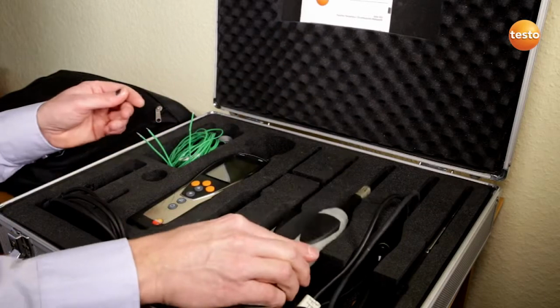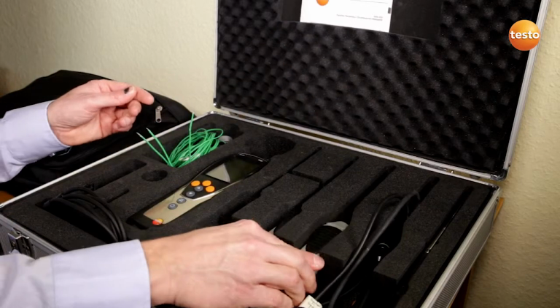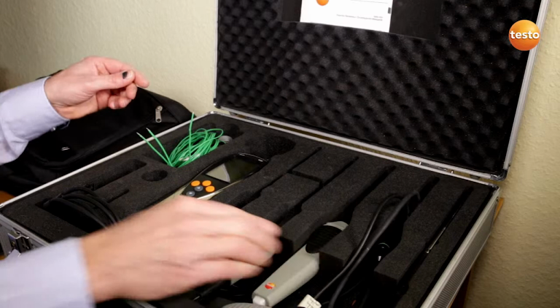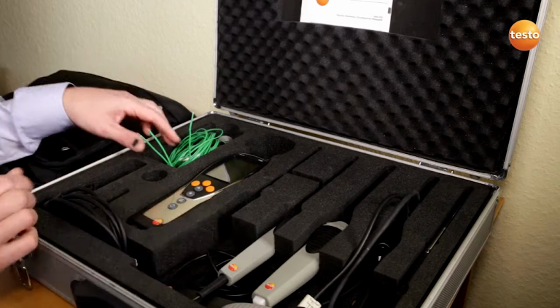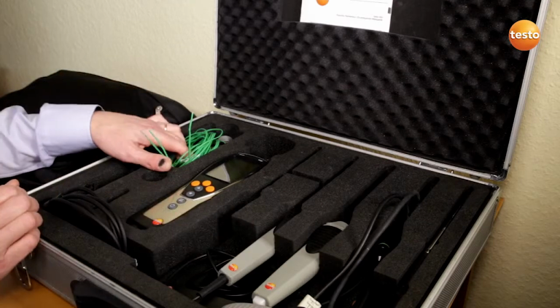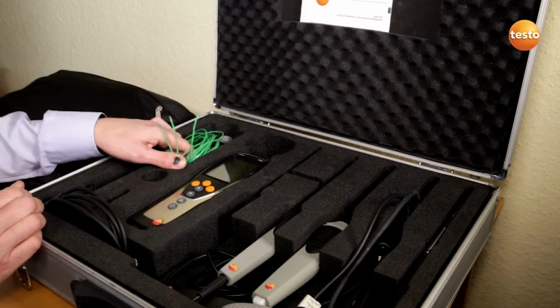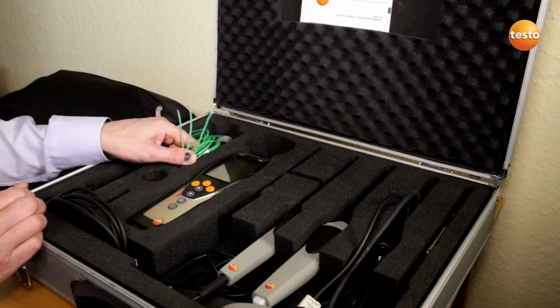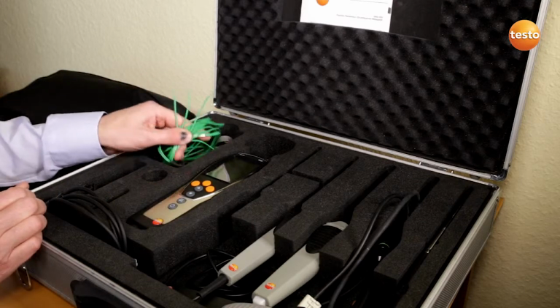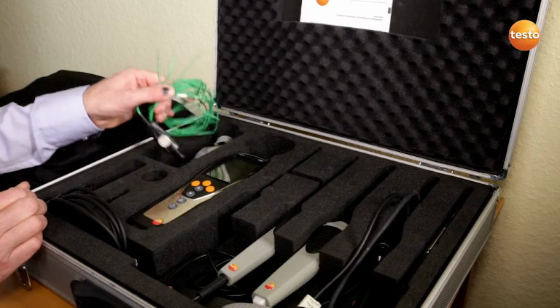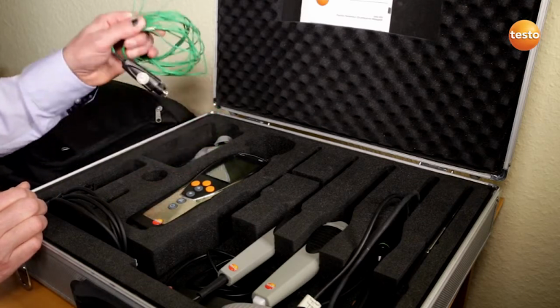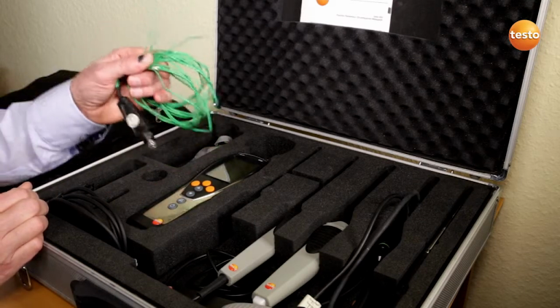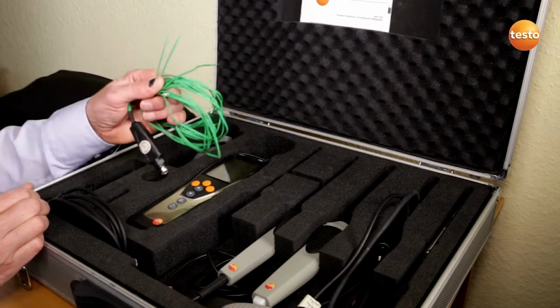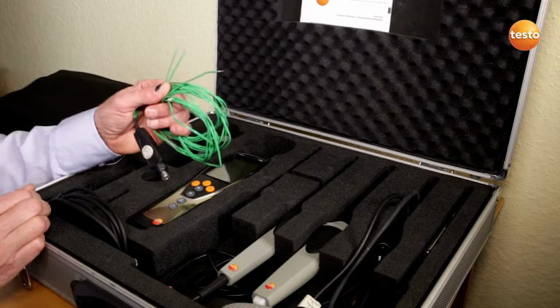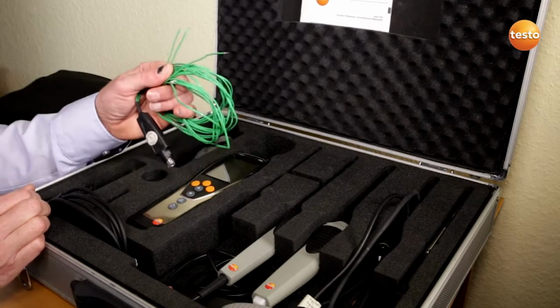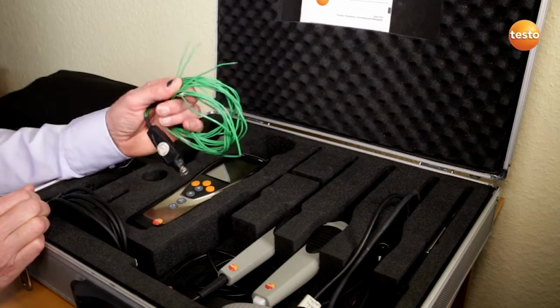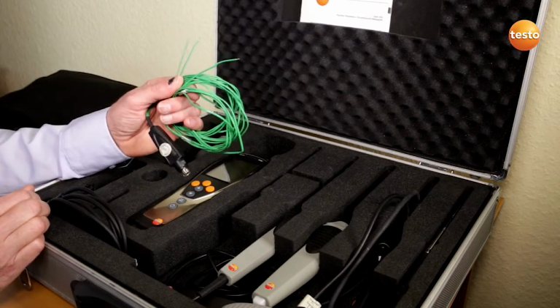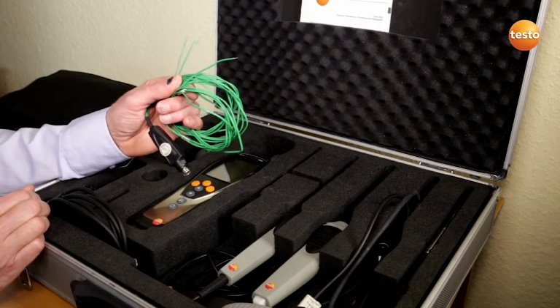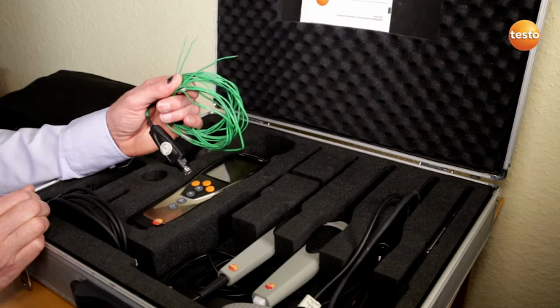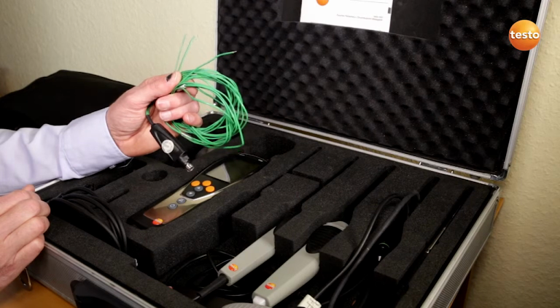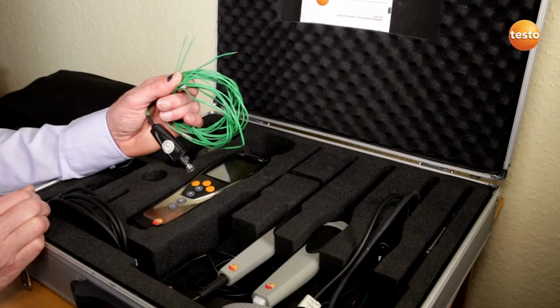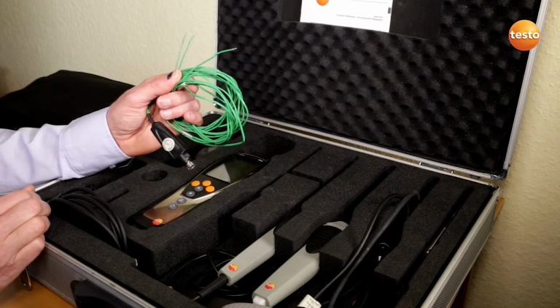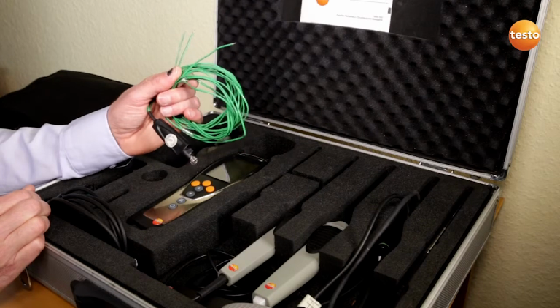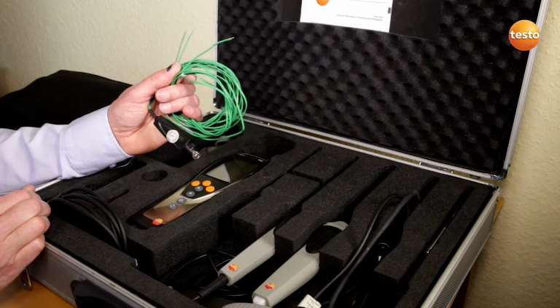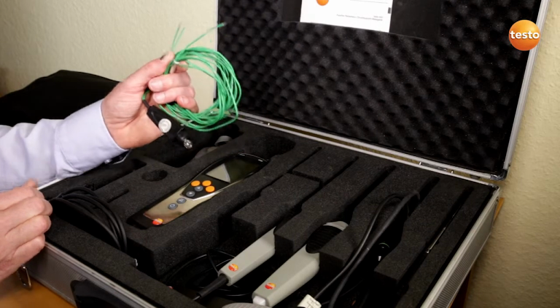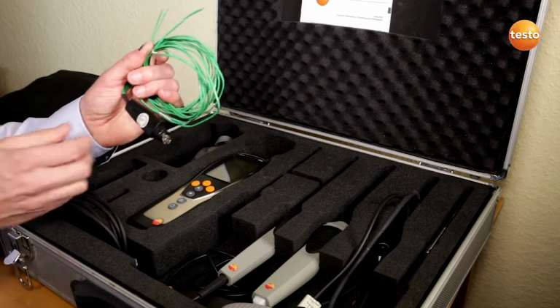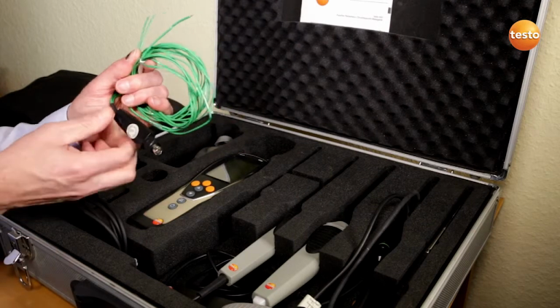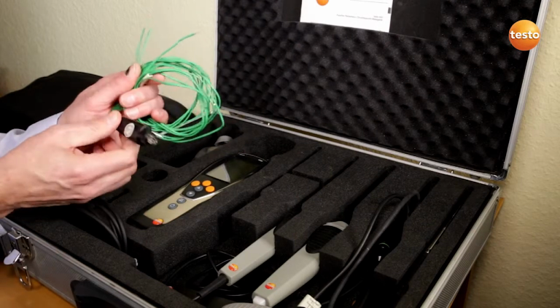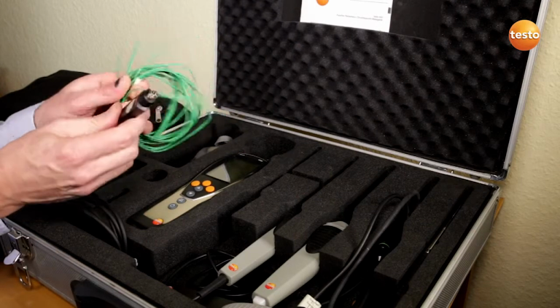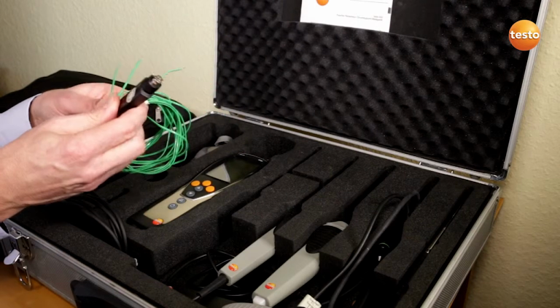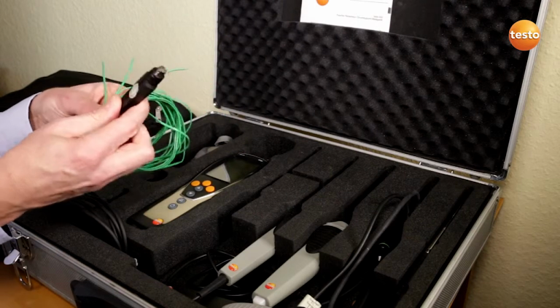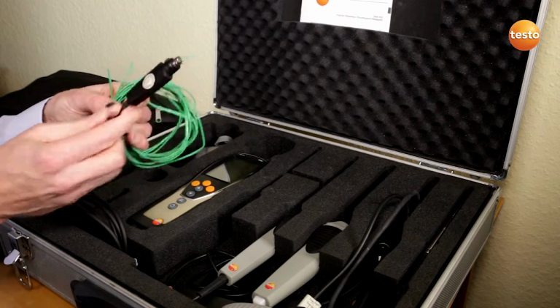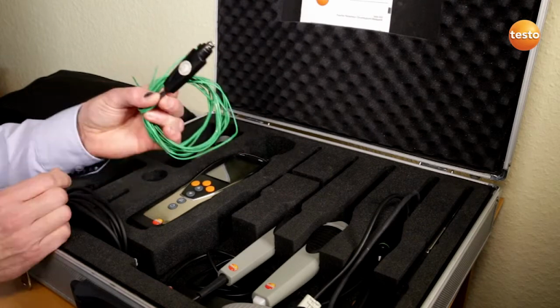The surface temperature on the interior side of the wall is recorded with this three-wire temperature sensor. The air temperature inside the room is measured with this integrated sensor.